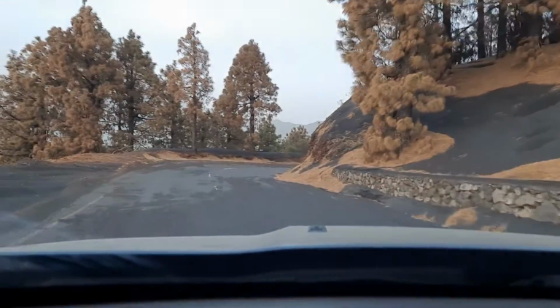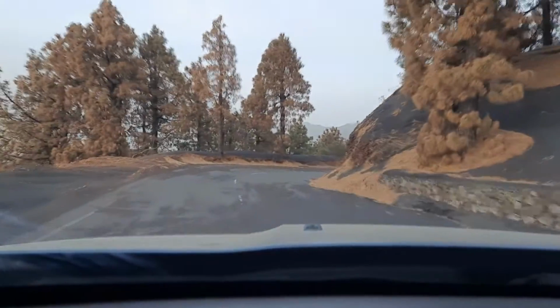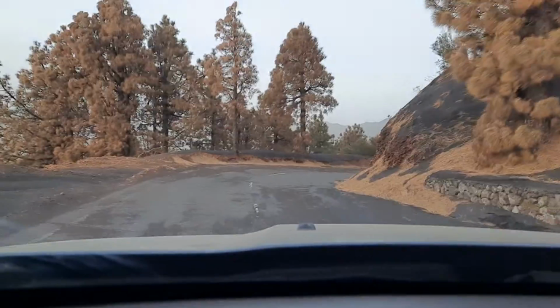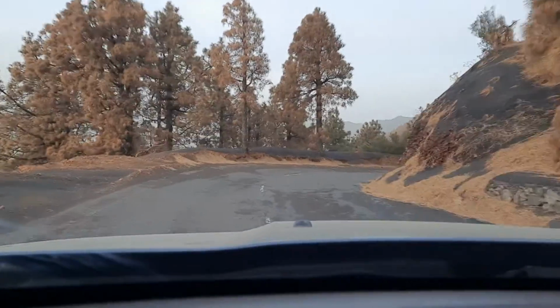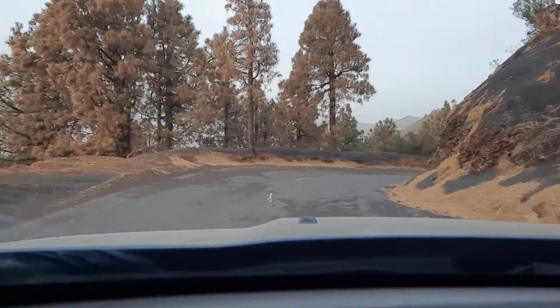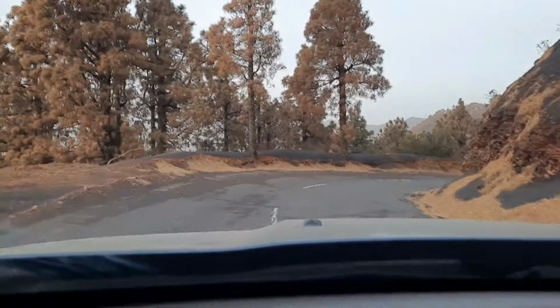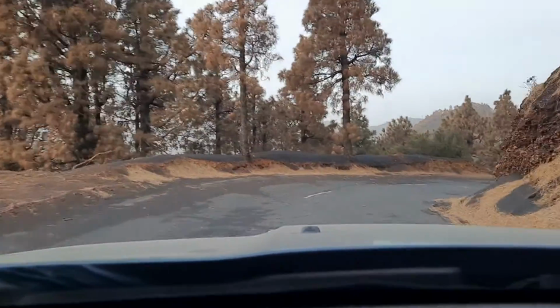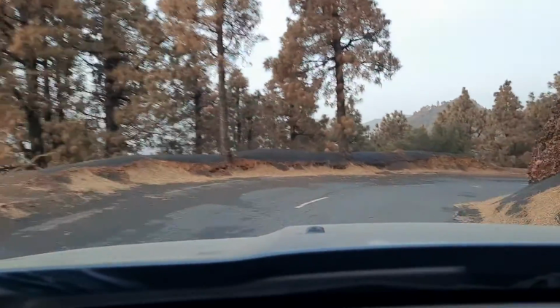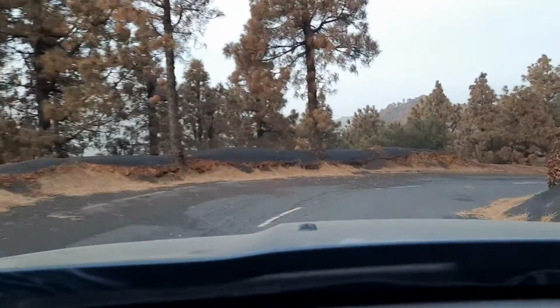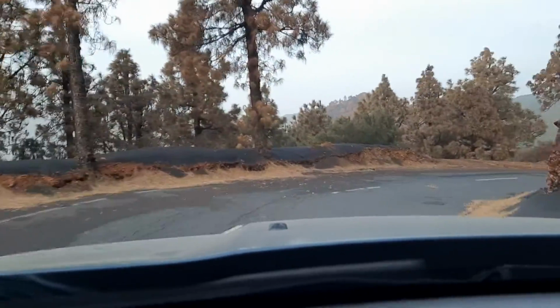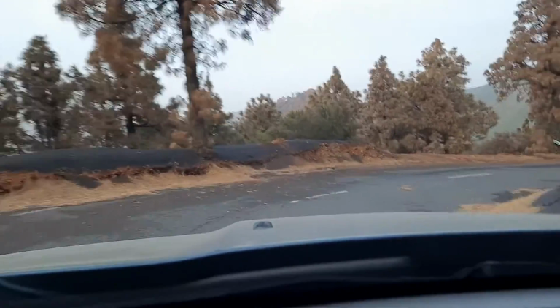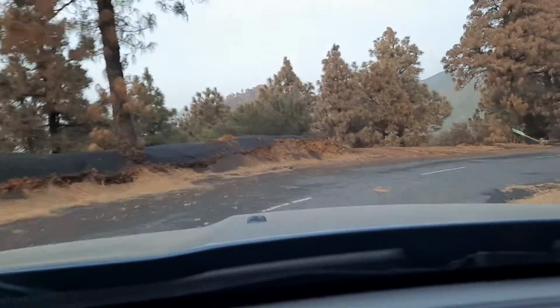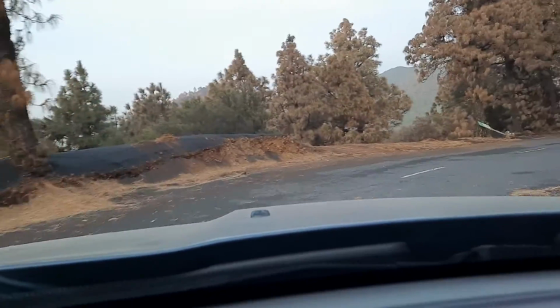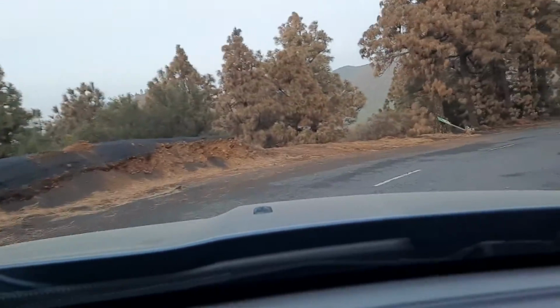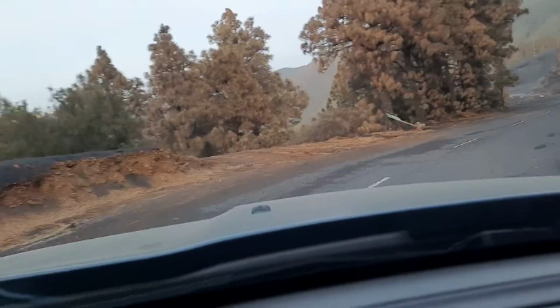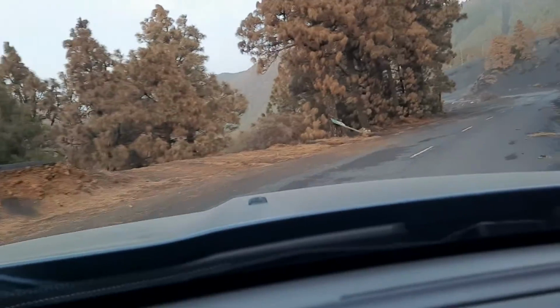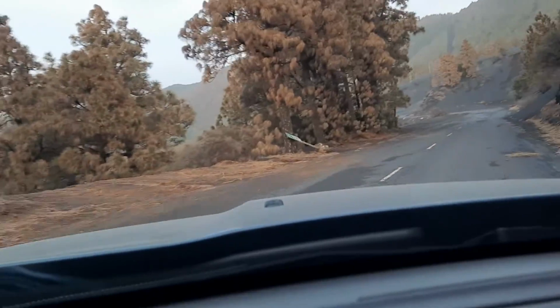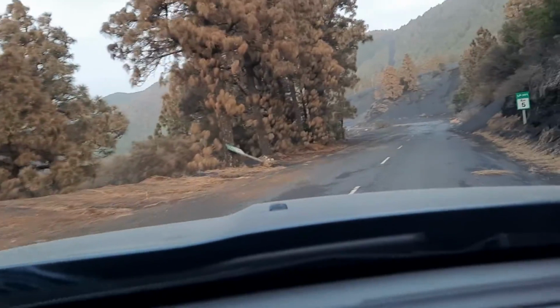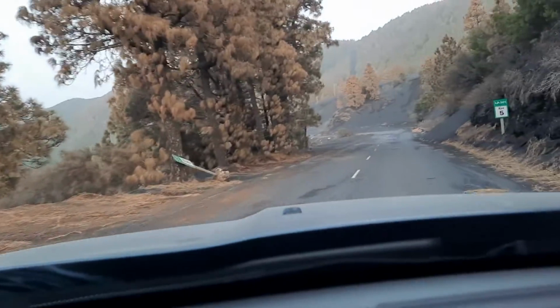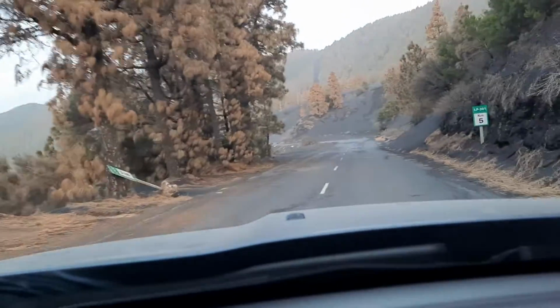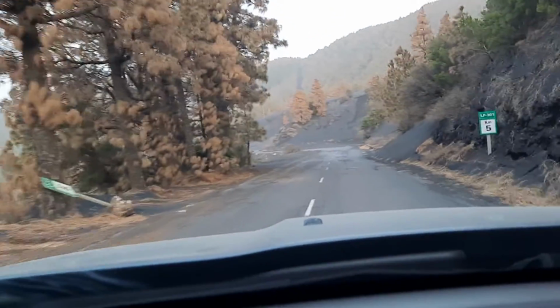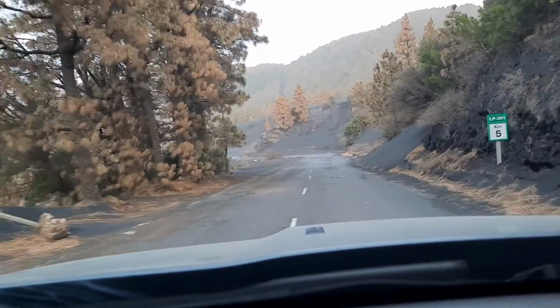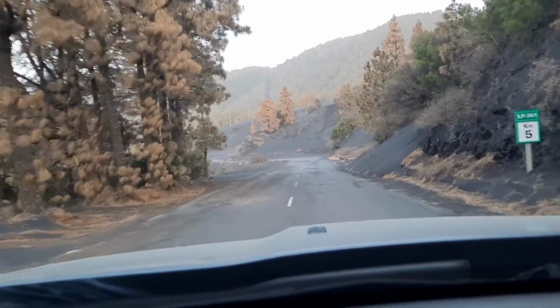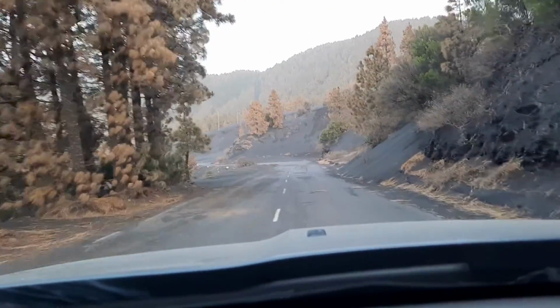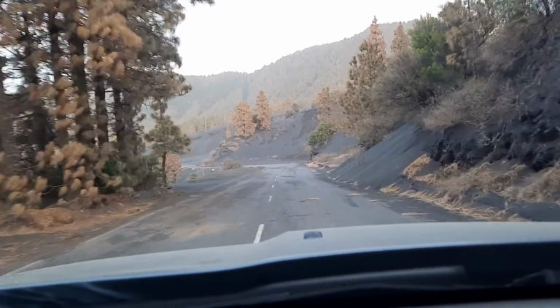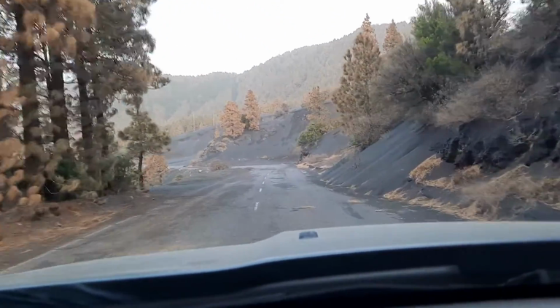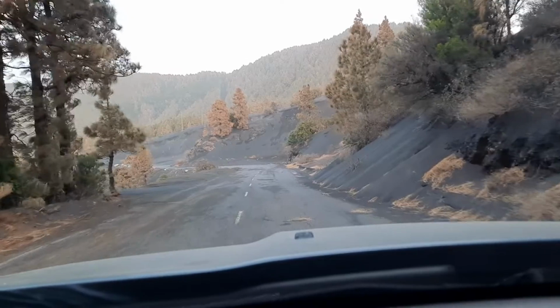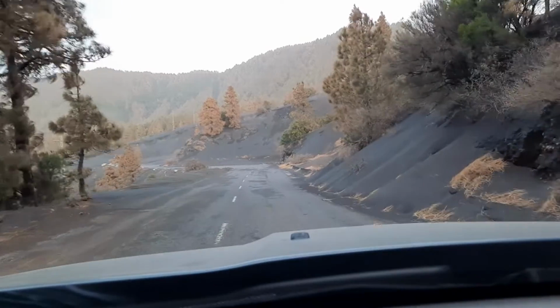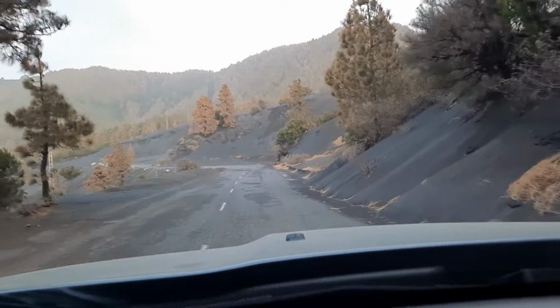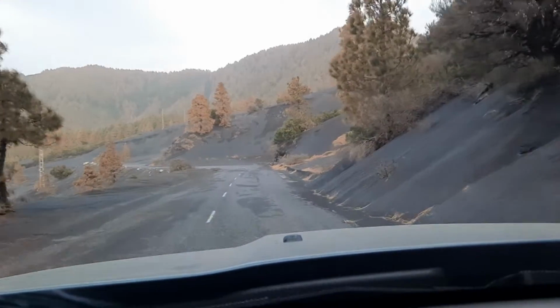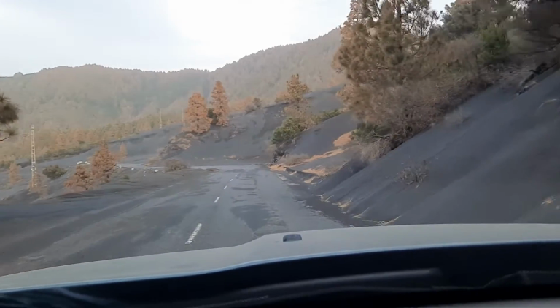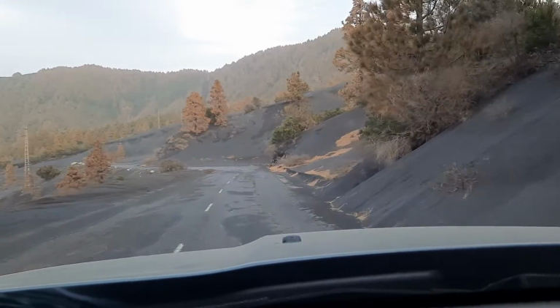We're coming down from Lannes de Khabla and here we are above the volcano, behind the volcano to the east. The ash deposit is still very, very thick — this is still an exclusion zone.